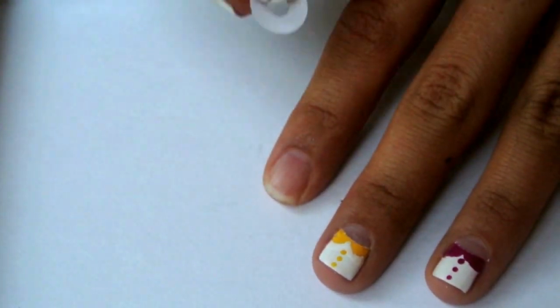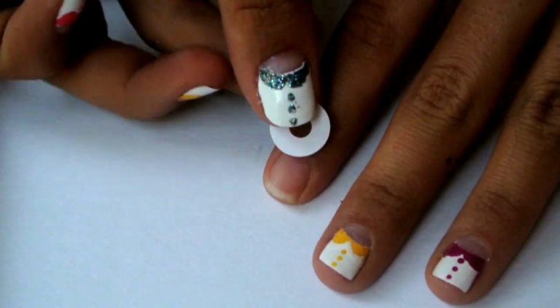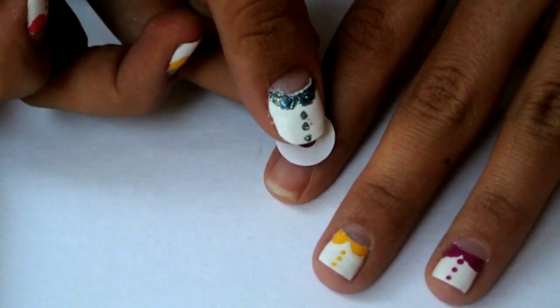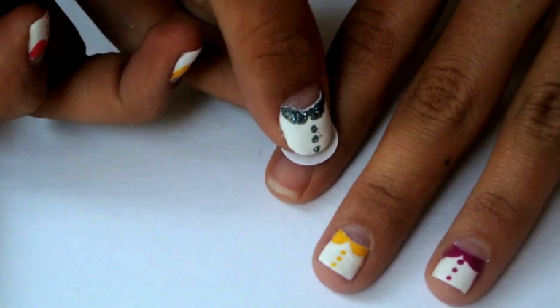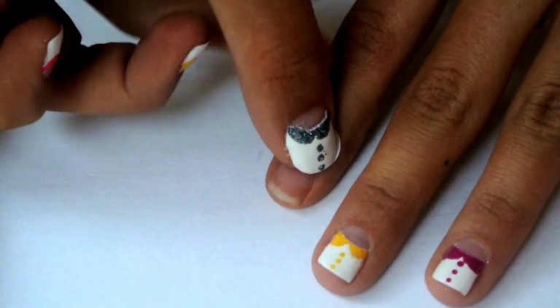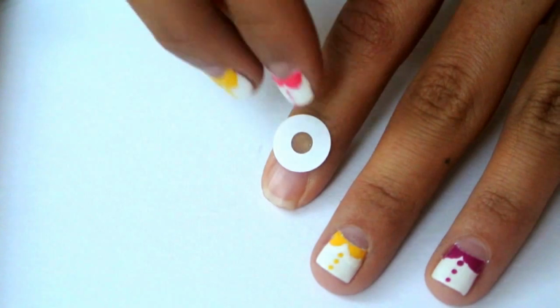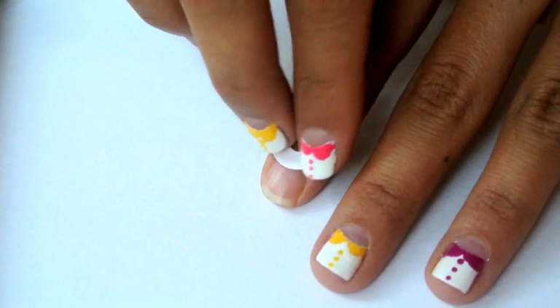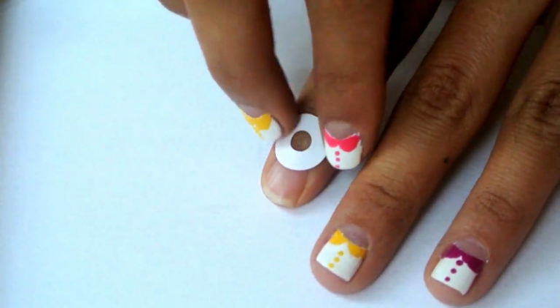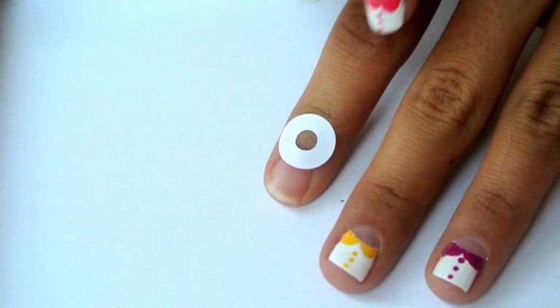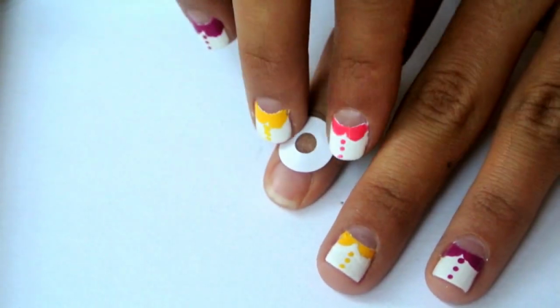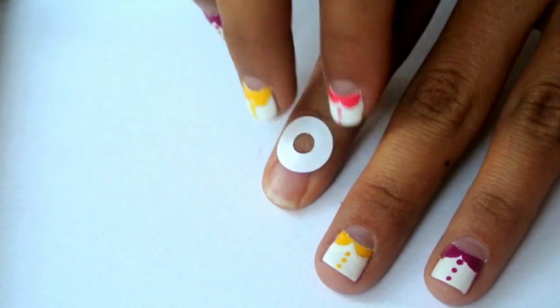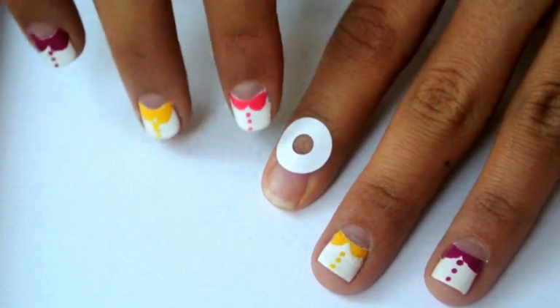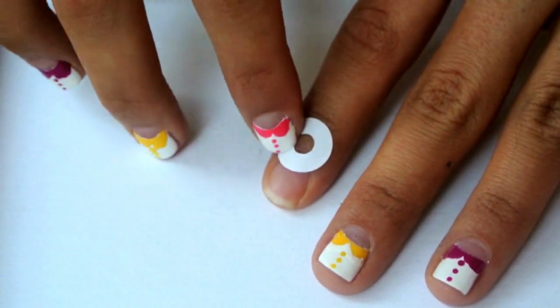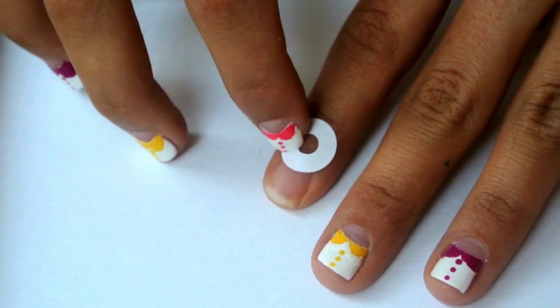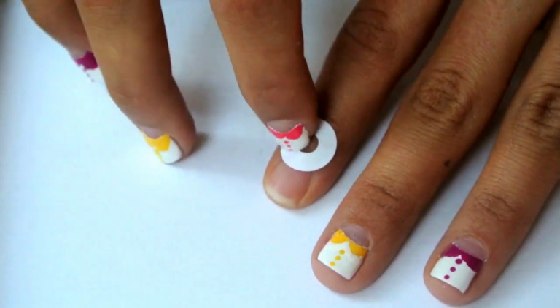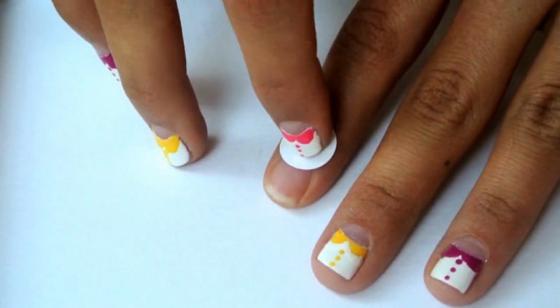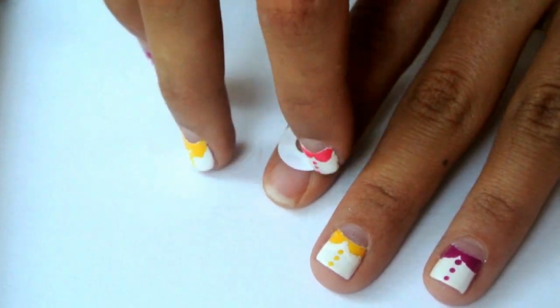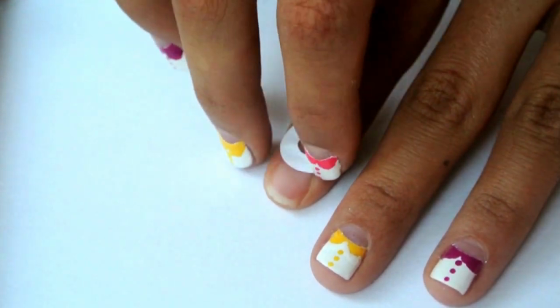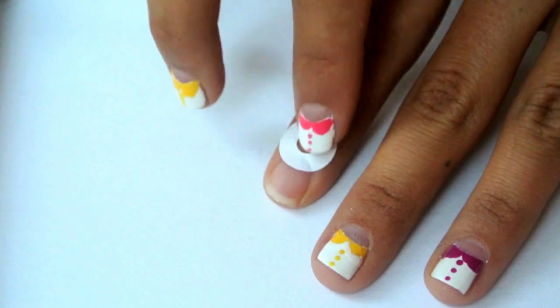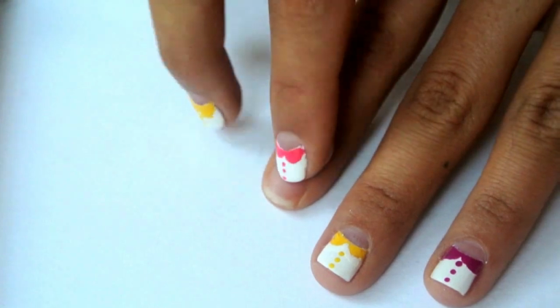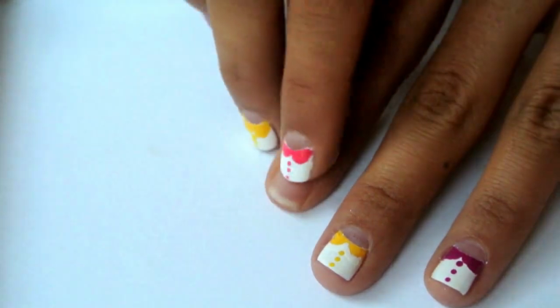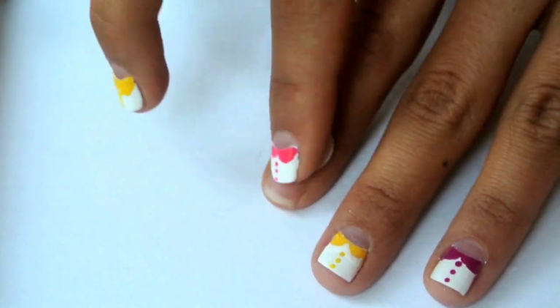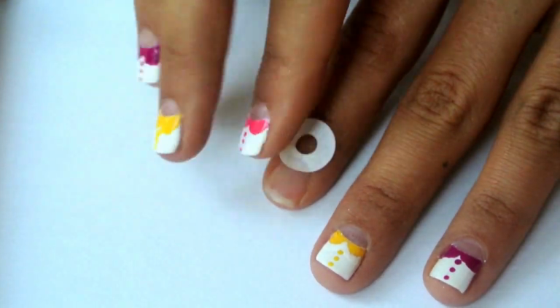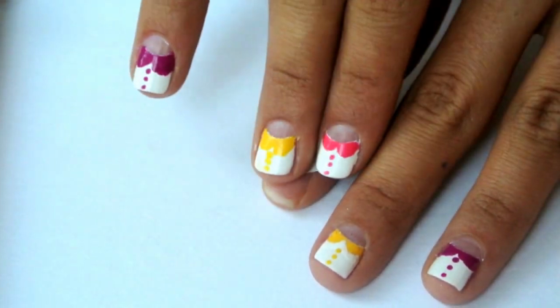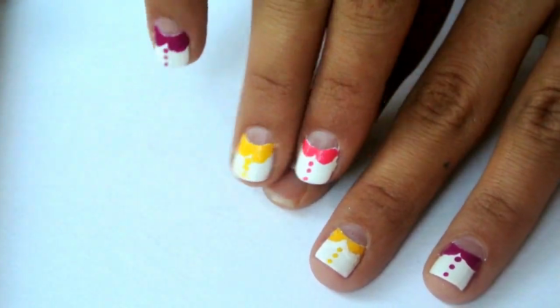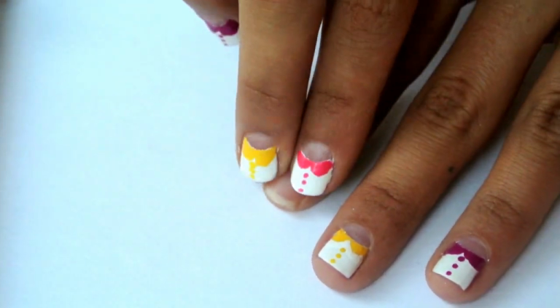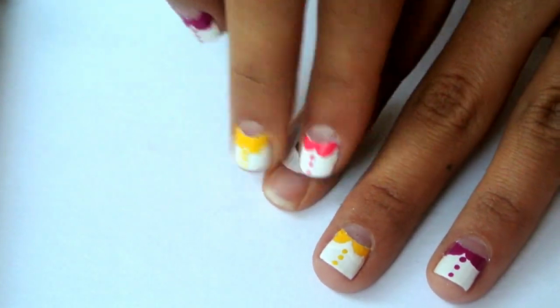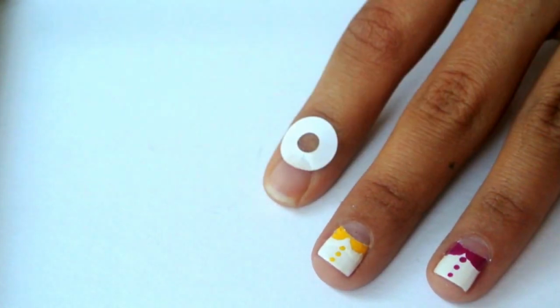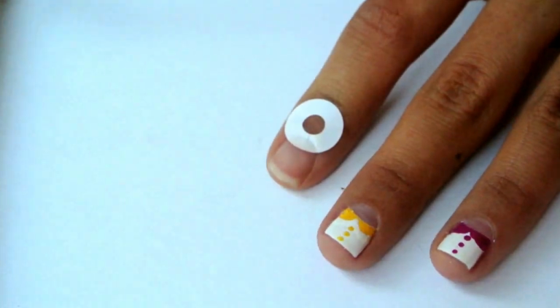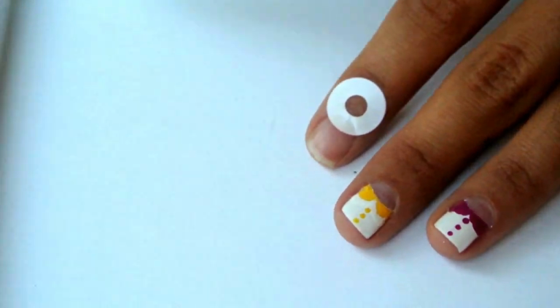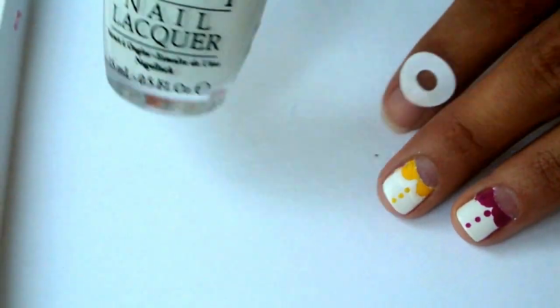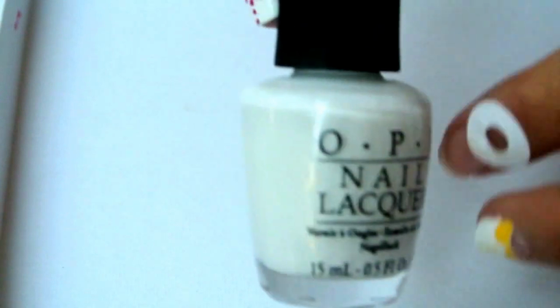So first, put one sticker on each nail creating a half circle. We are also following the half moon nail trend.